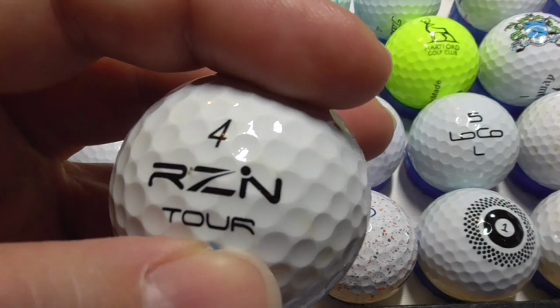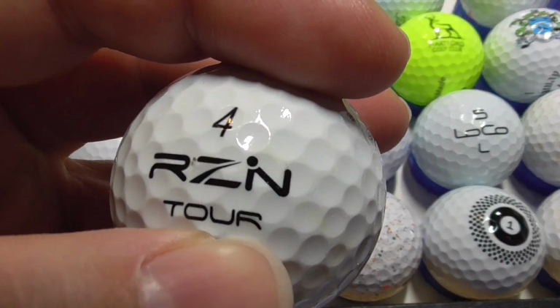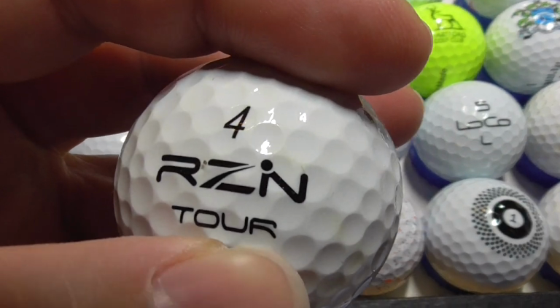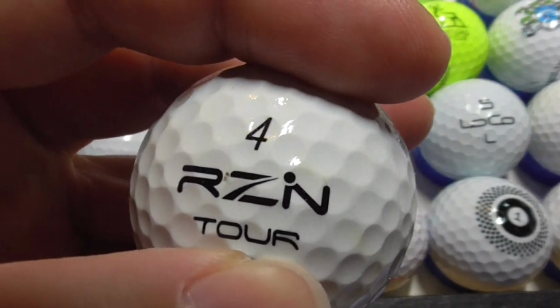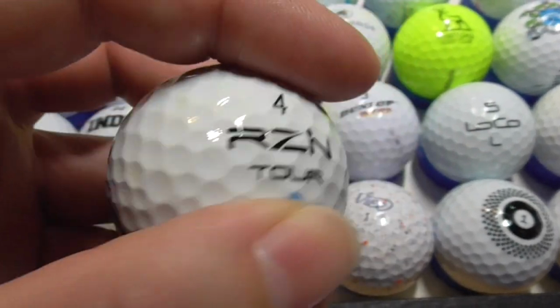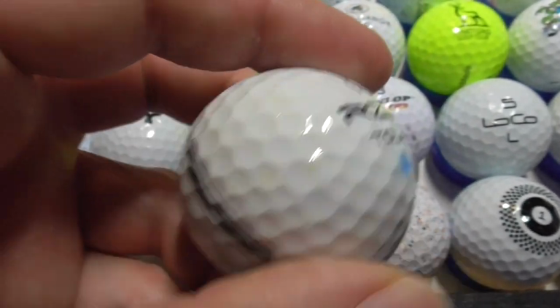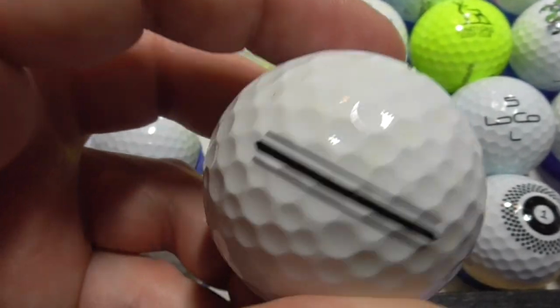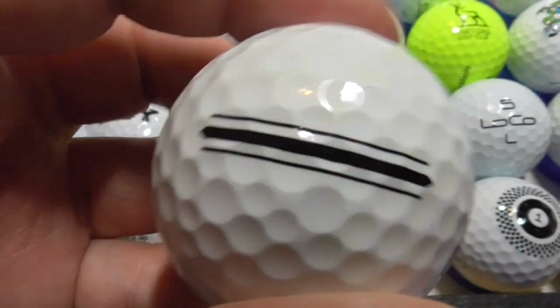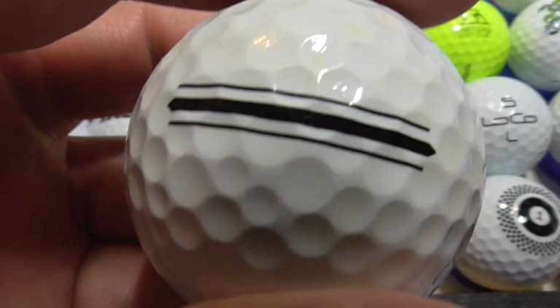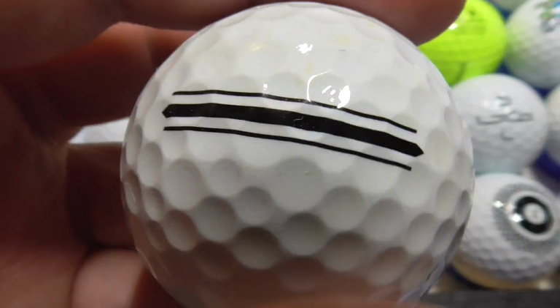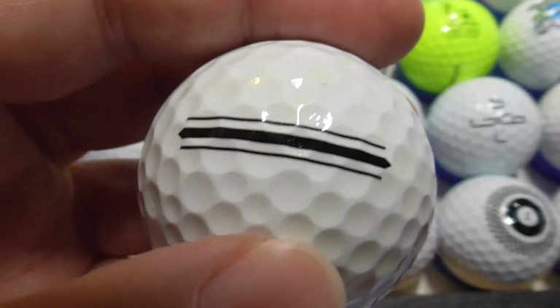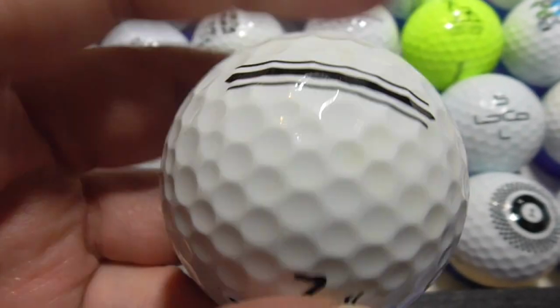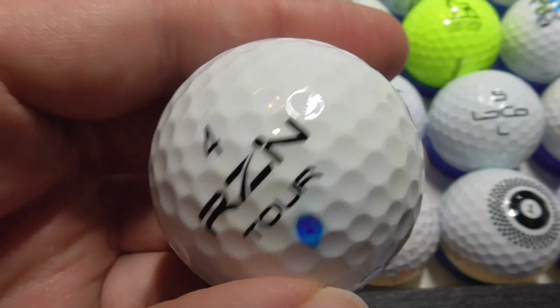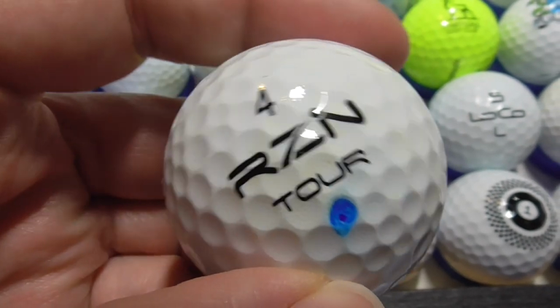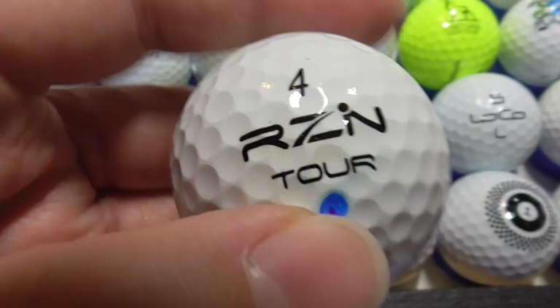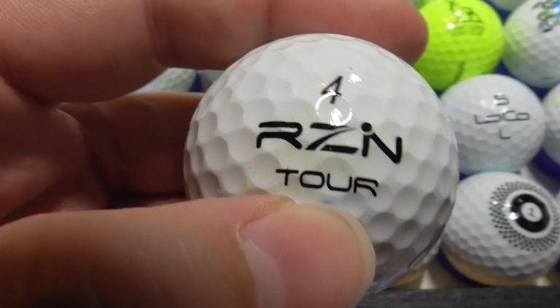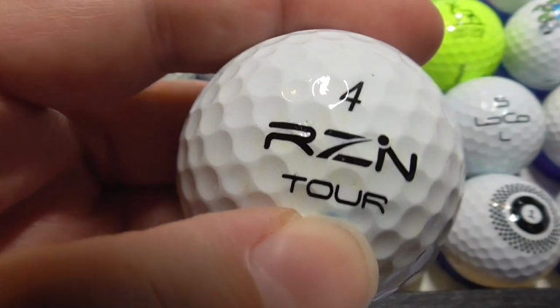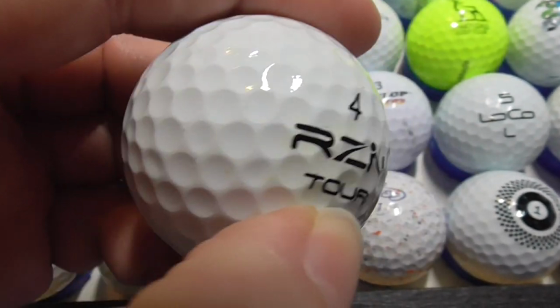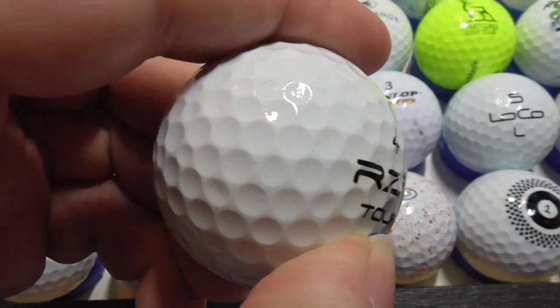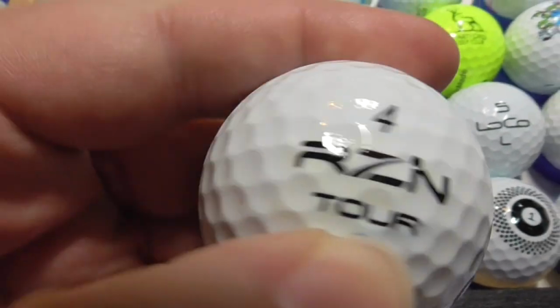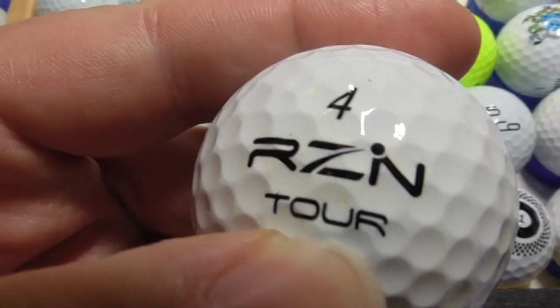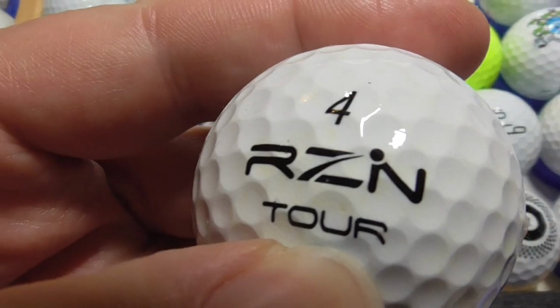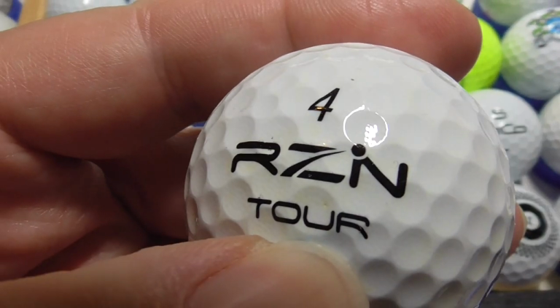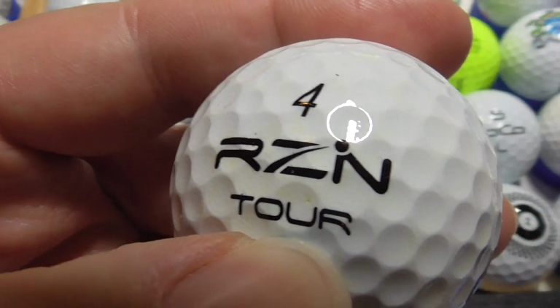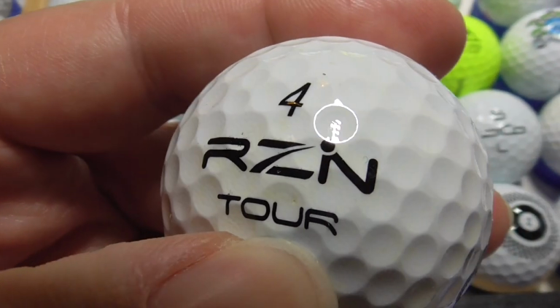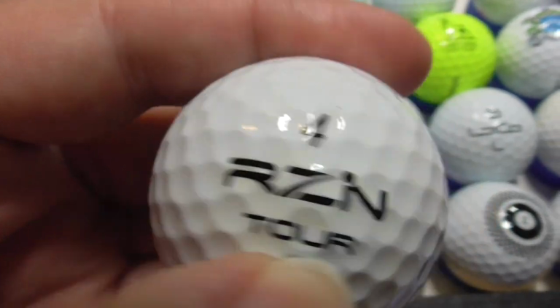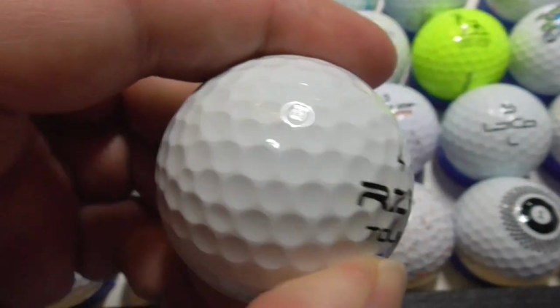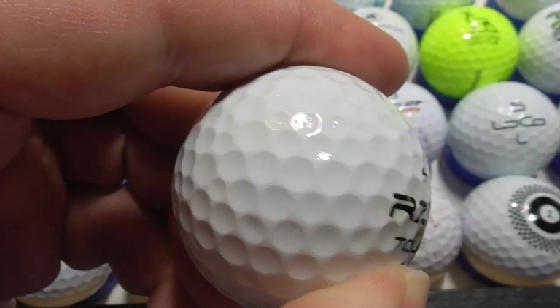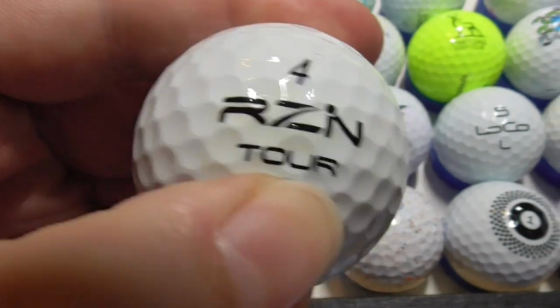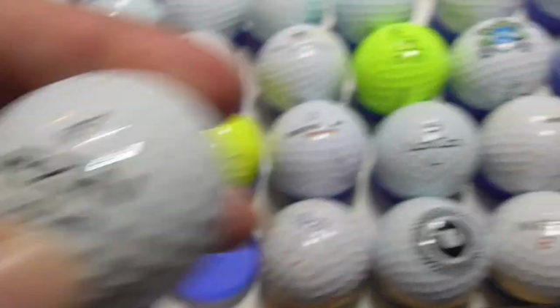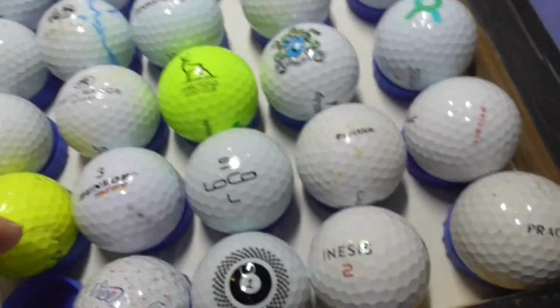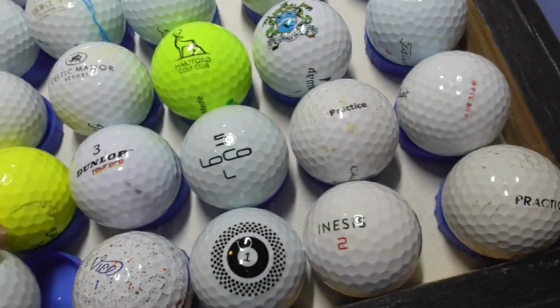Next, RZN Tor, and then that black side stamp on it. RZN Tor seems to be a make of golf ball, so that's not a very common one.